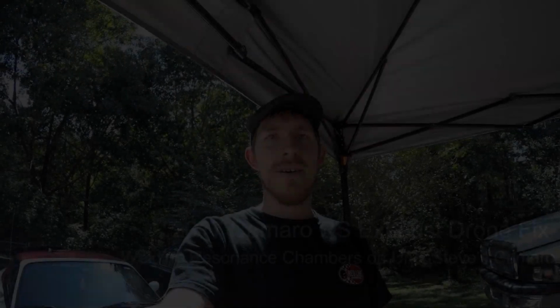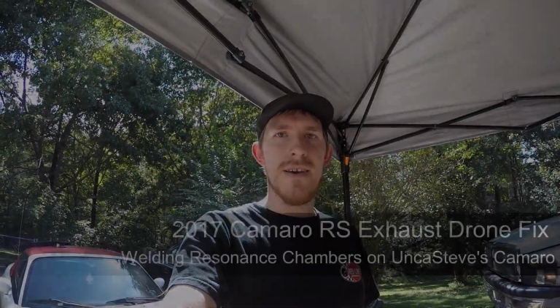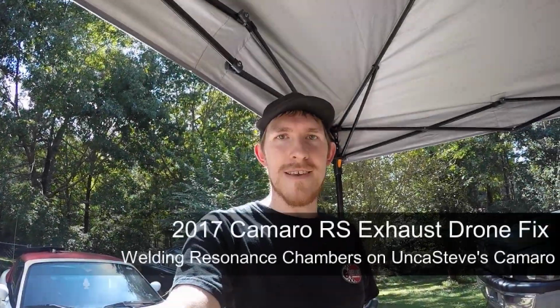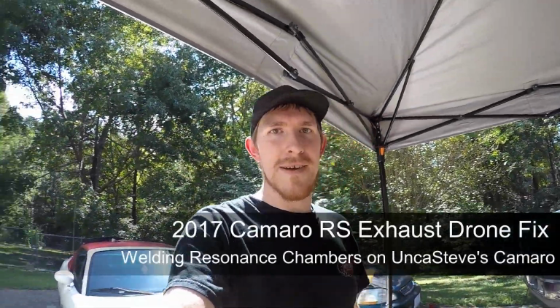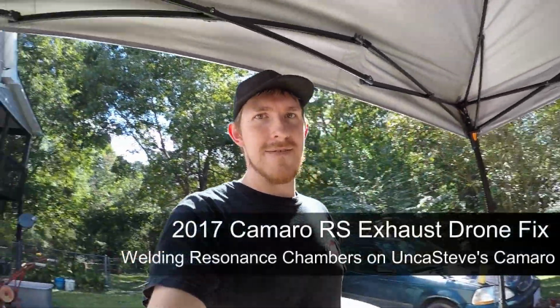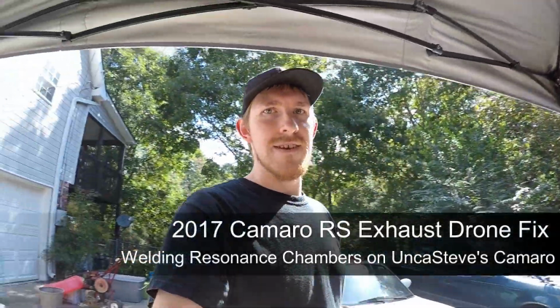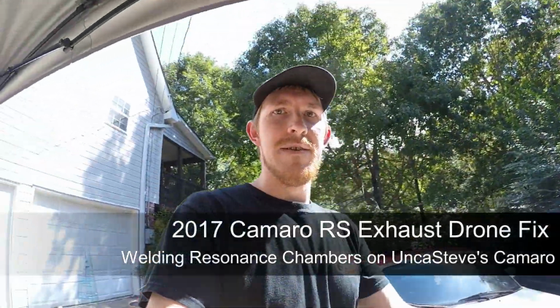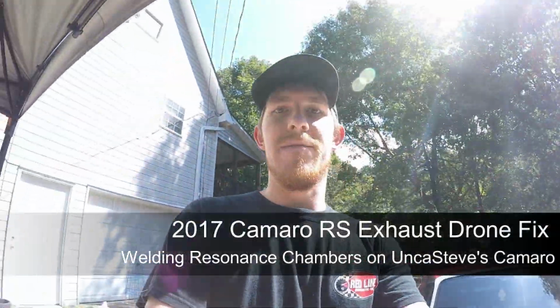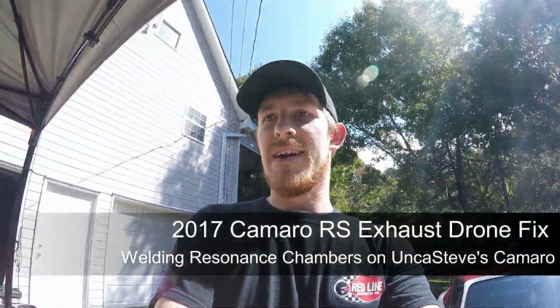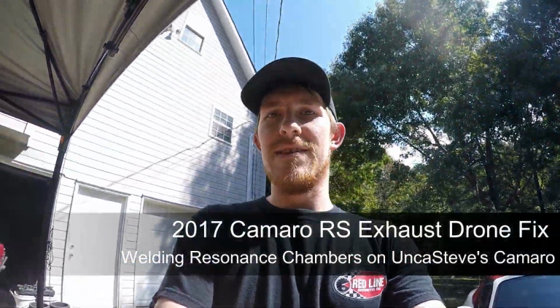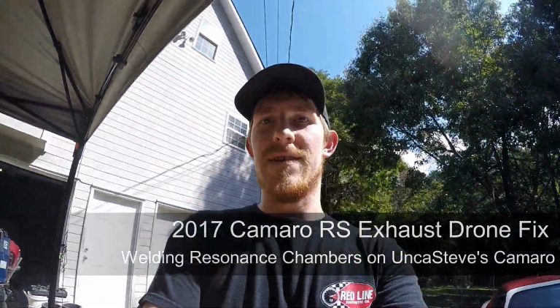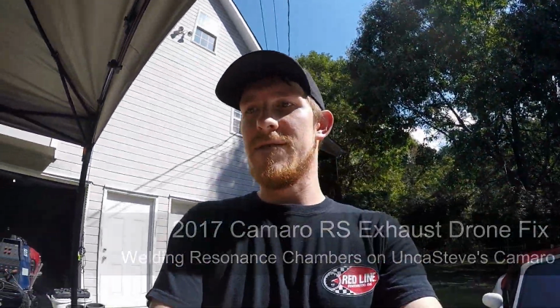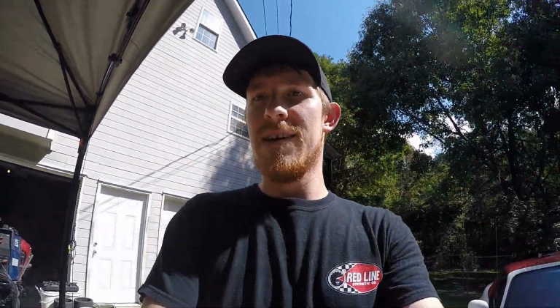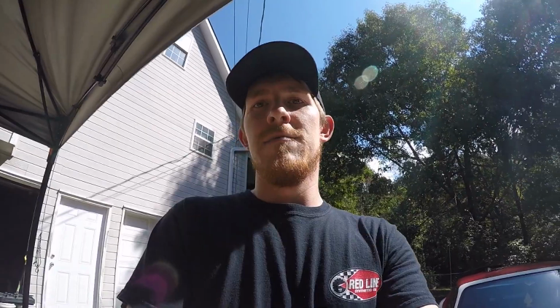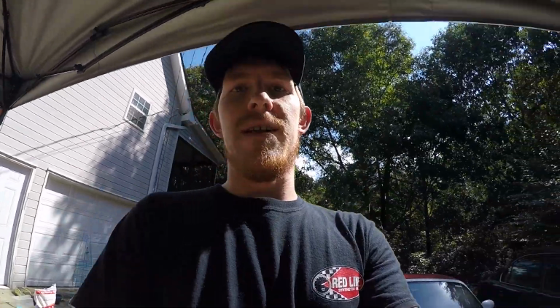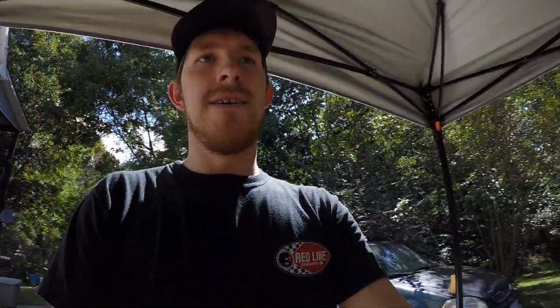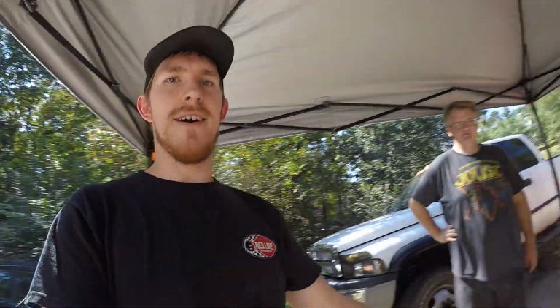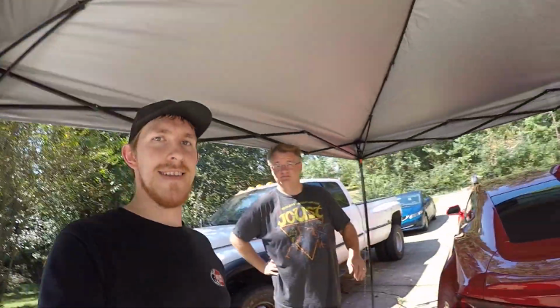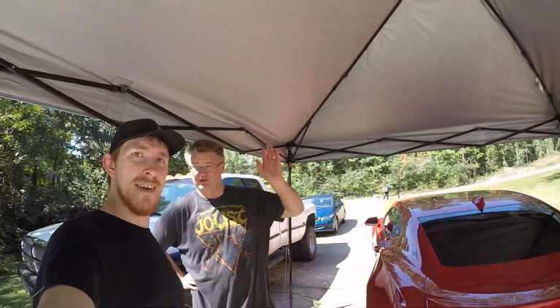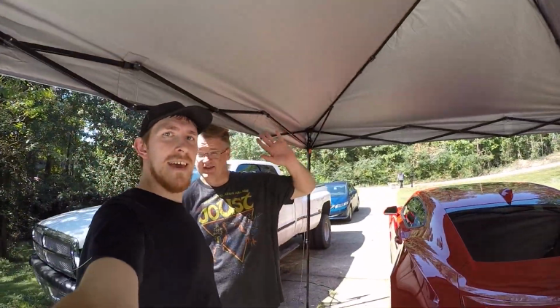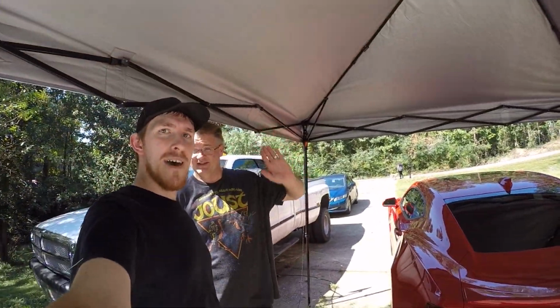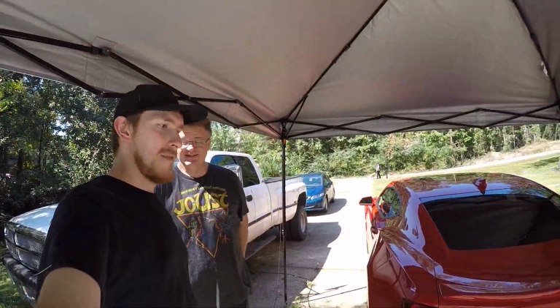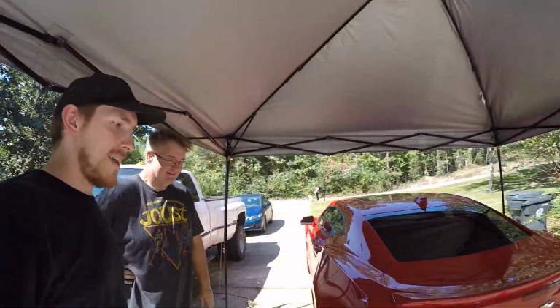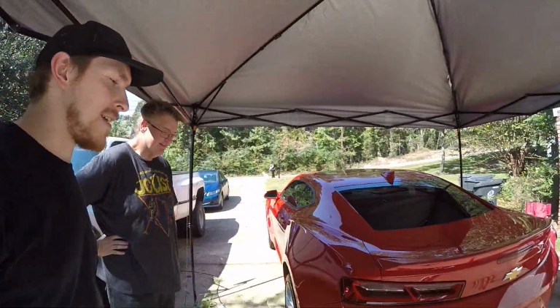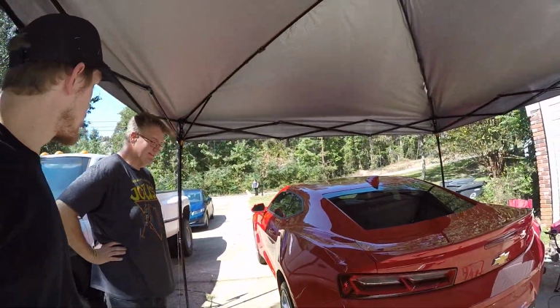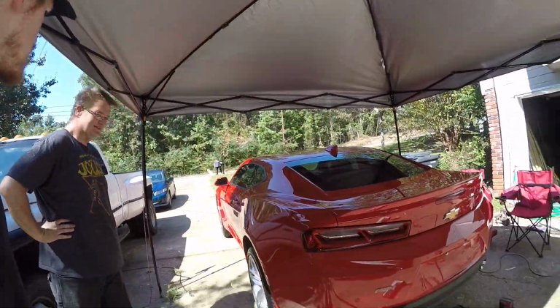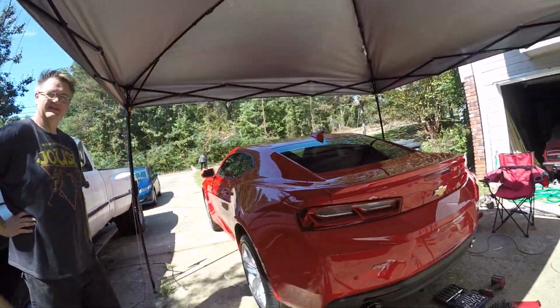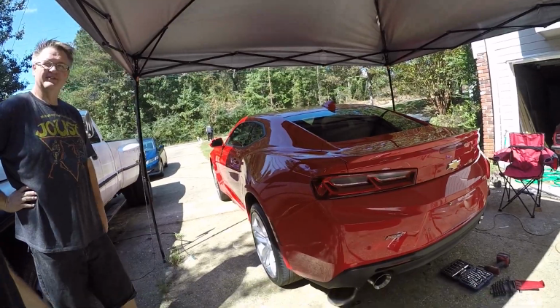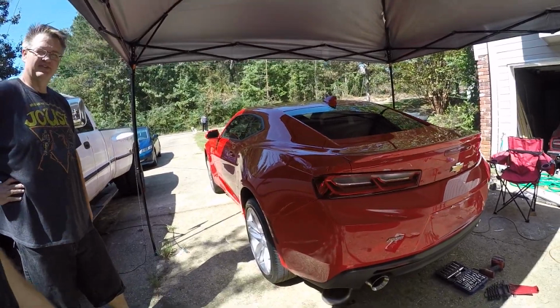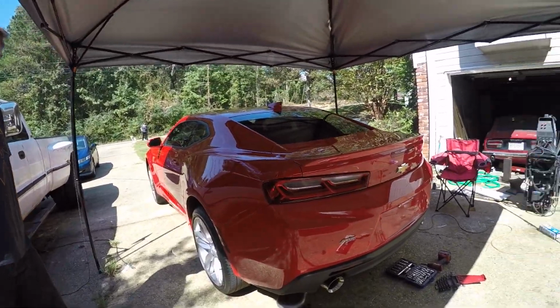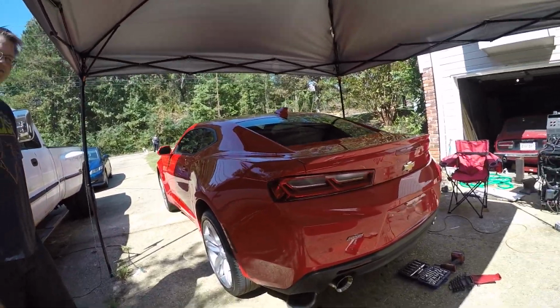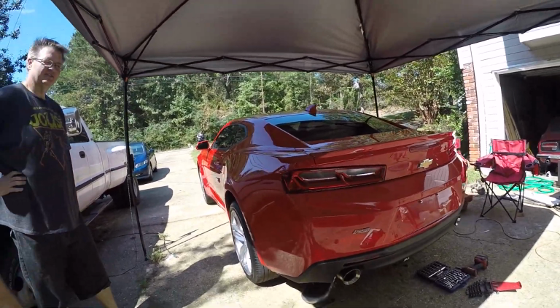Hey, what's up everybody? Joshua Alltrades here. We've got kind of a different video for you today. My buddy Unka Steve came by and he brought his 2017 Camaro RS.